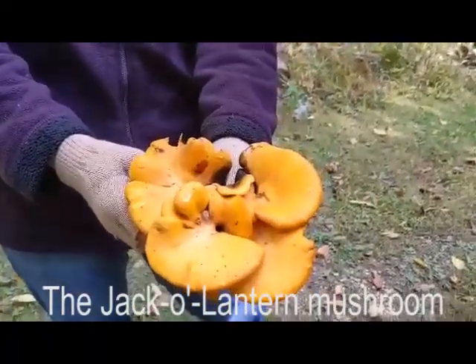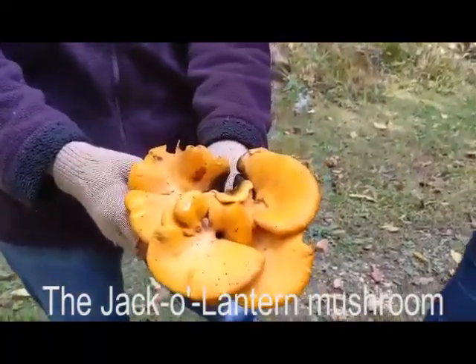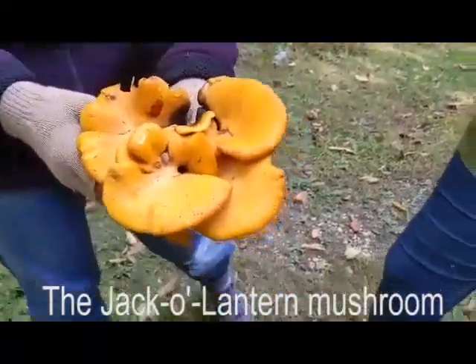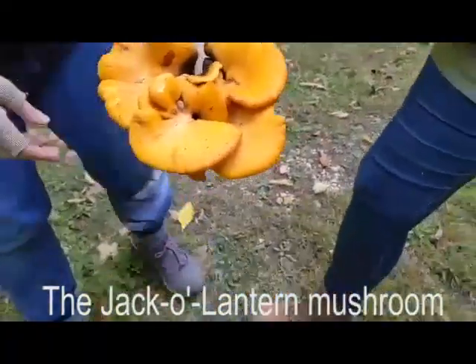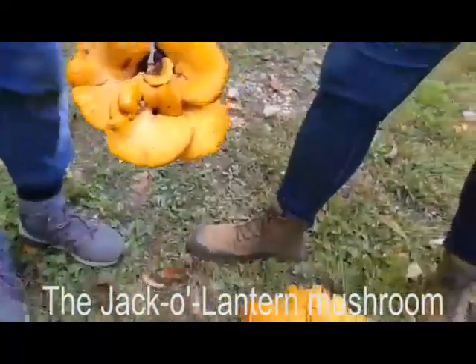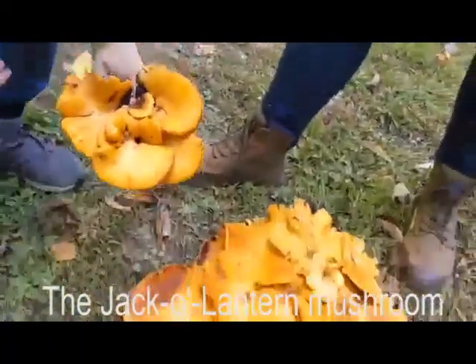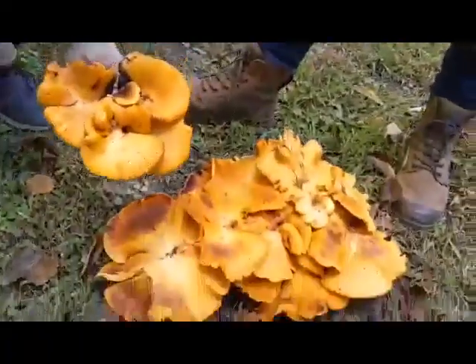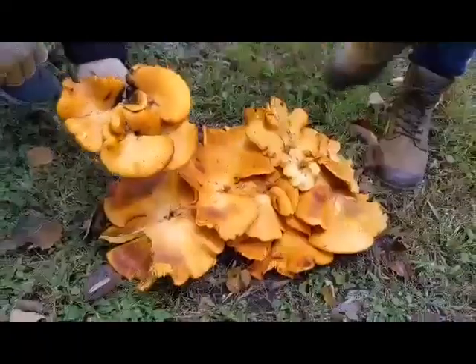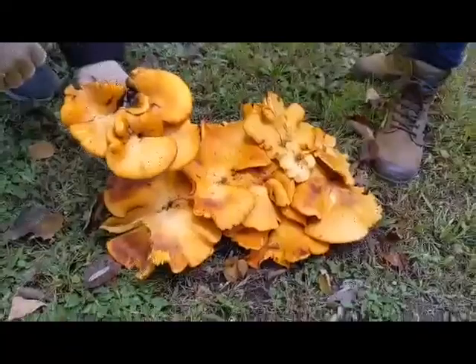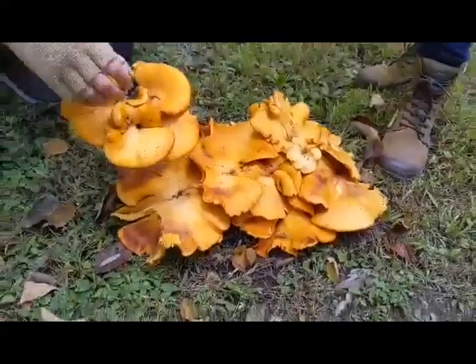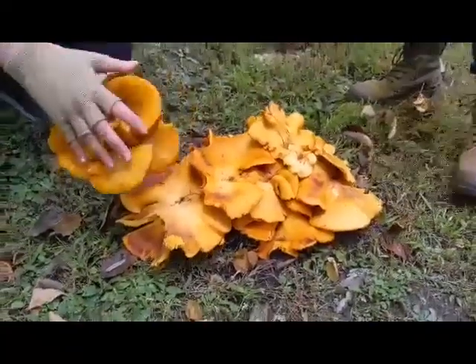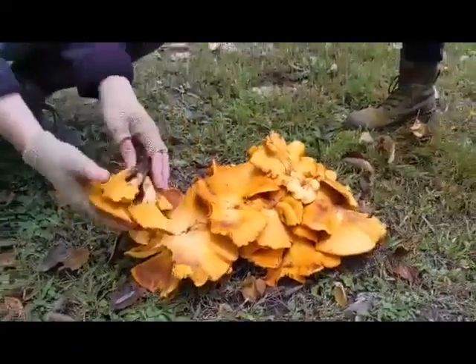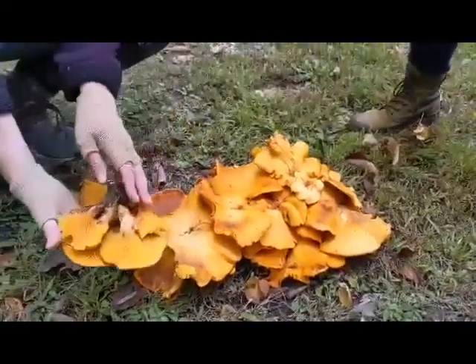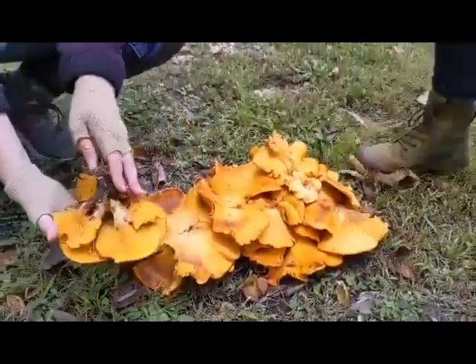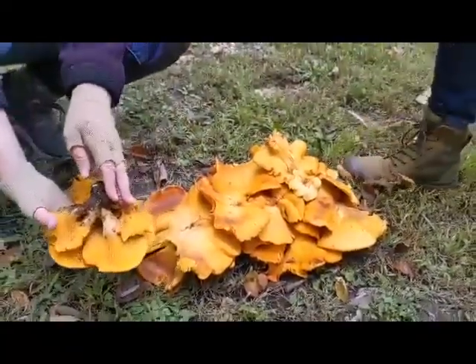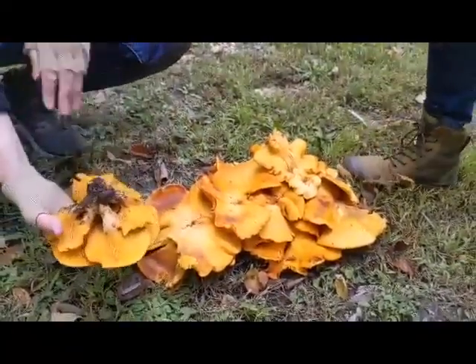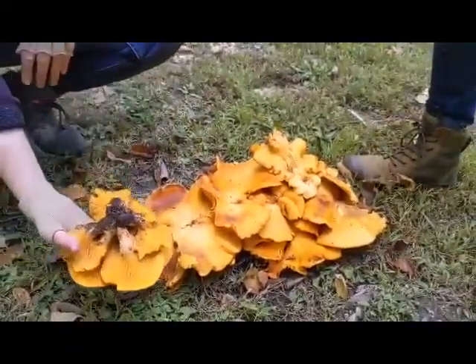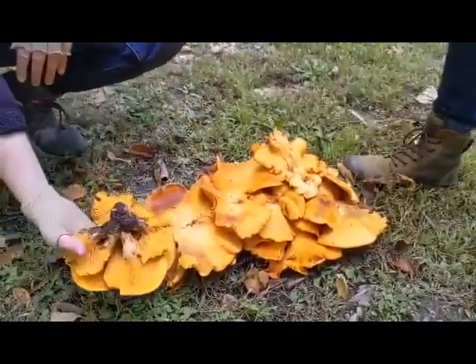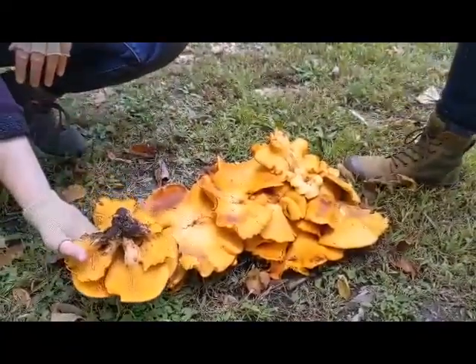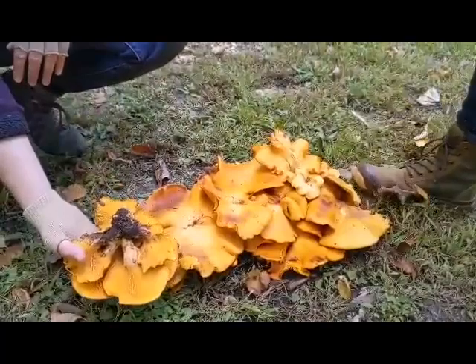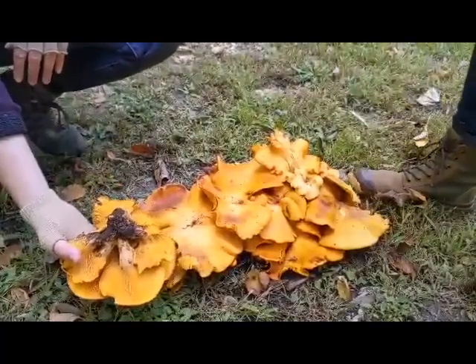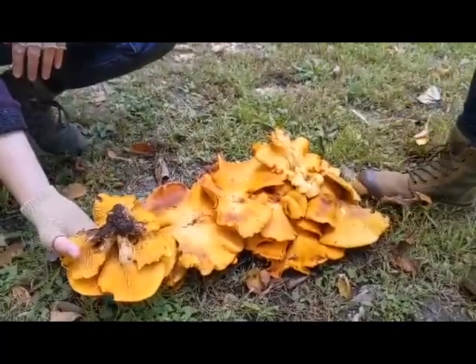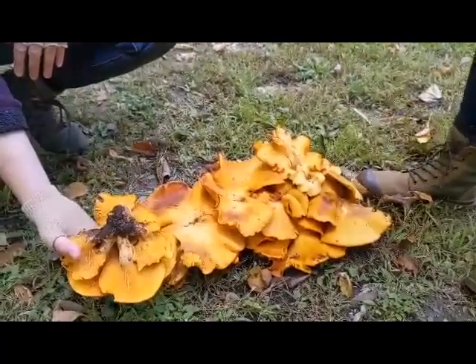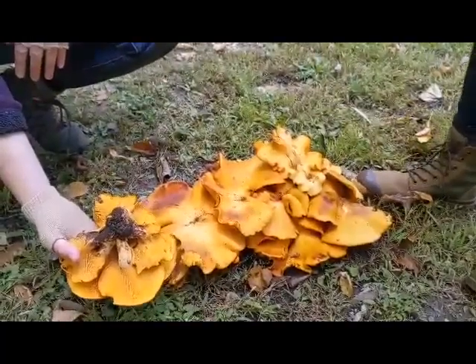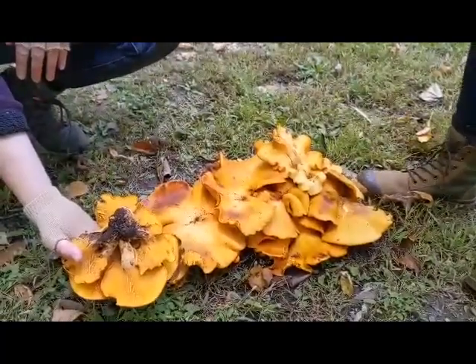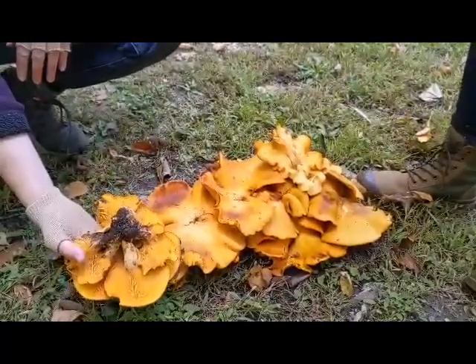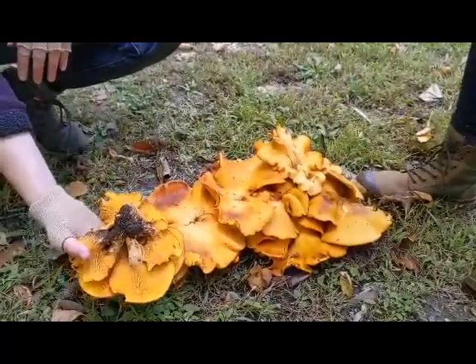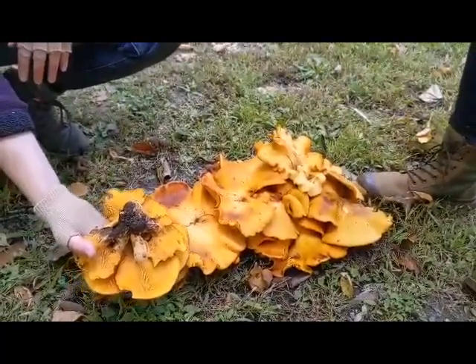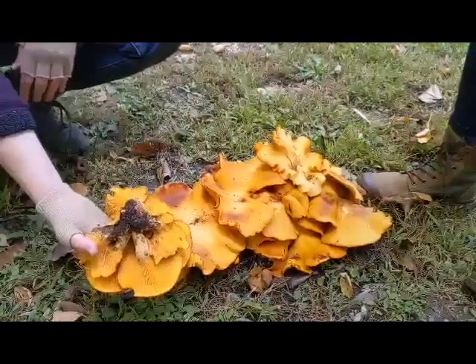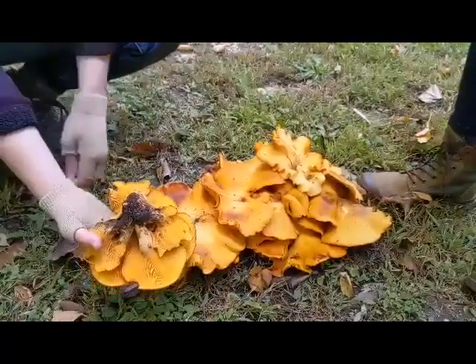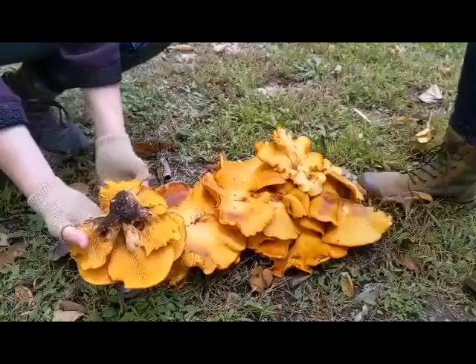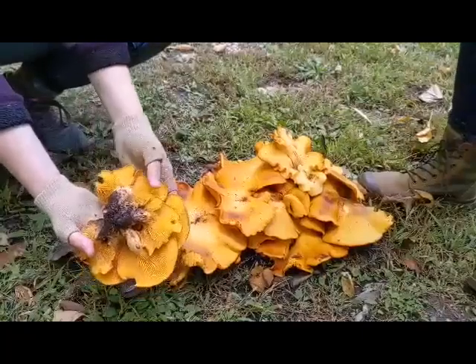This mushroom you will find growing just like this one is generally out of the forest floor. Usually it's growing out of a root that's buried underground beneath it. It's commonly mistaken for chanterelle mushrooms because it has that nice orange color,